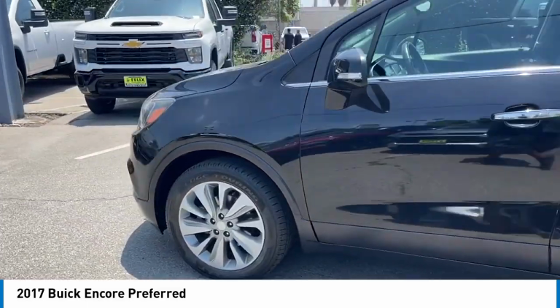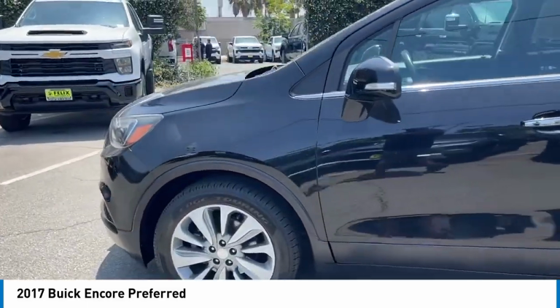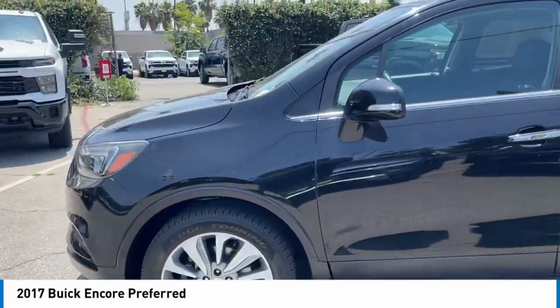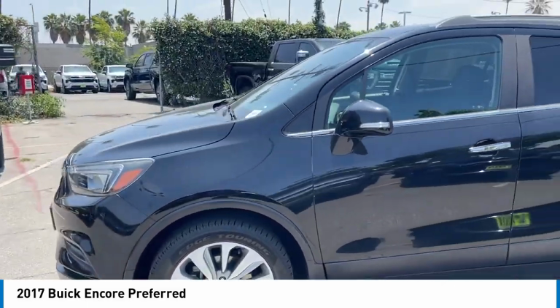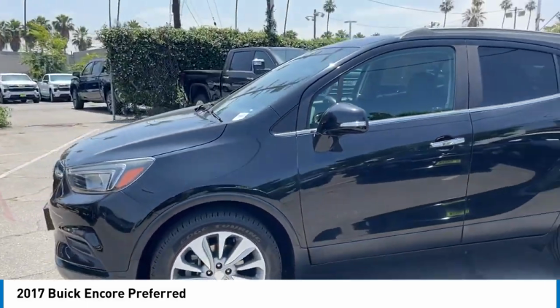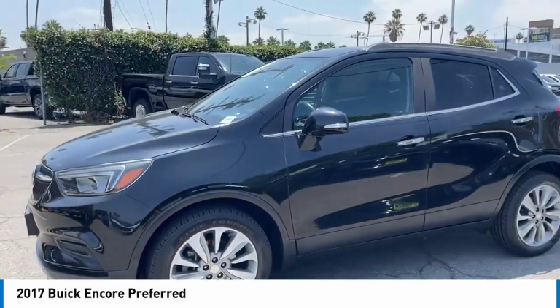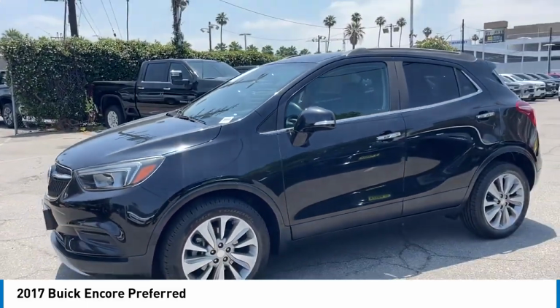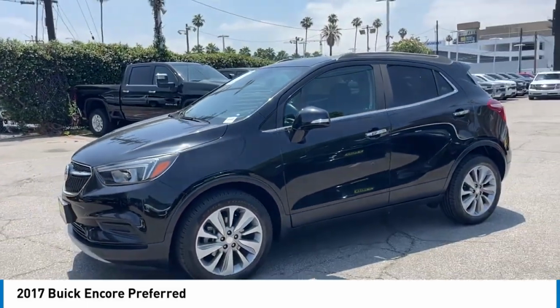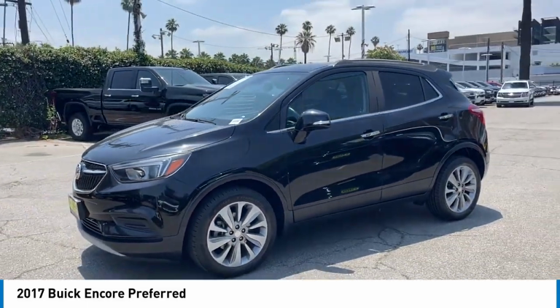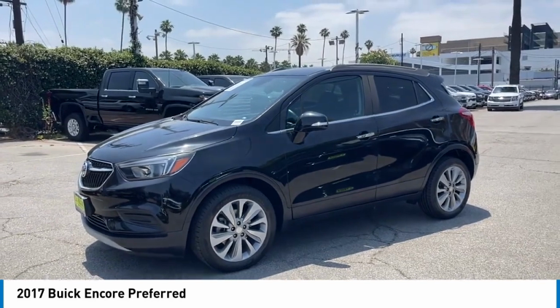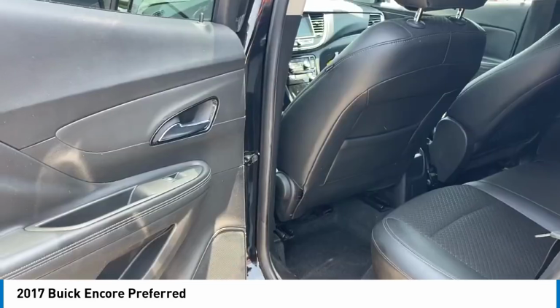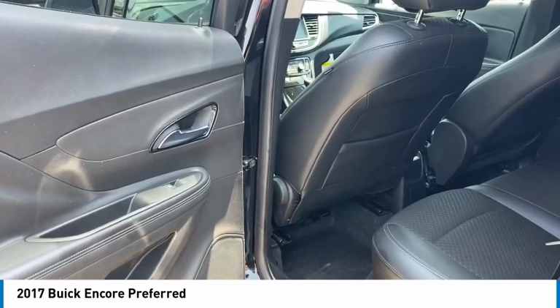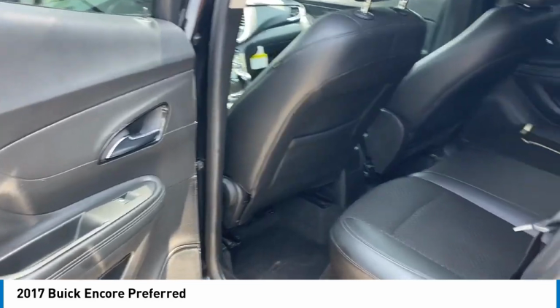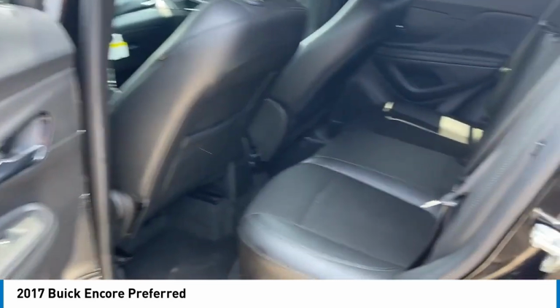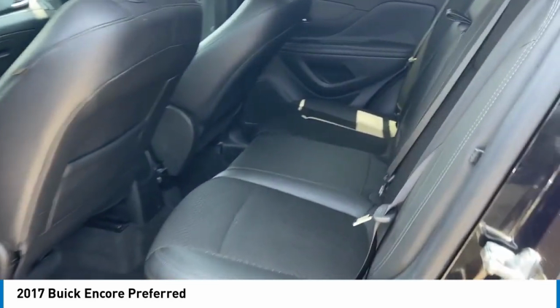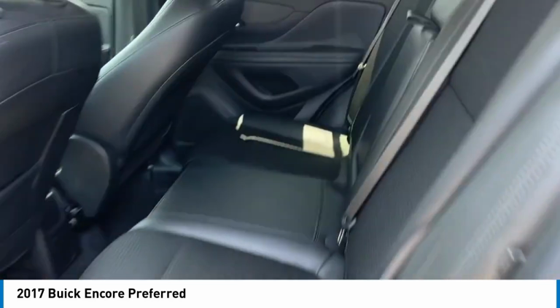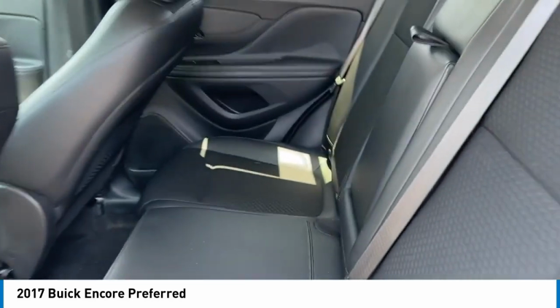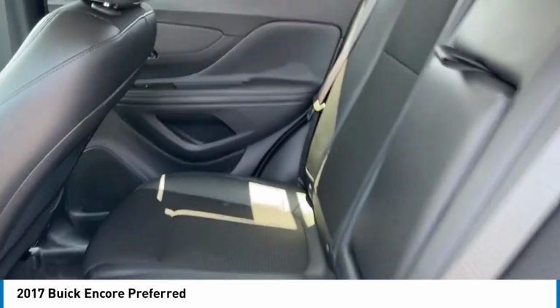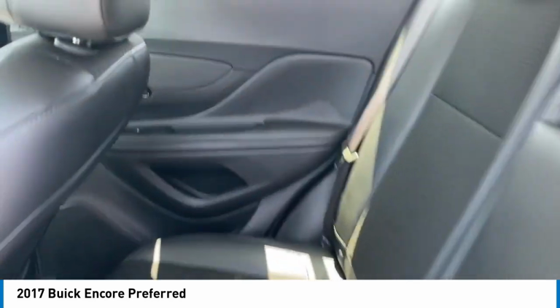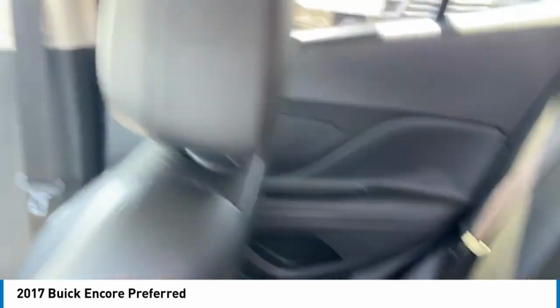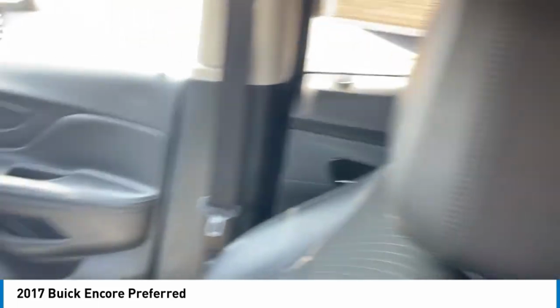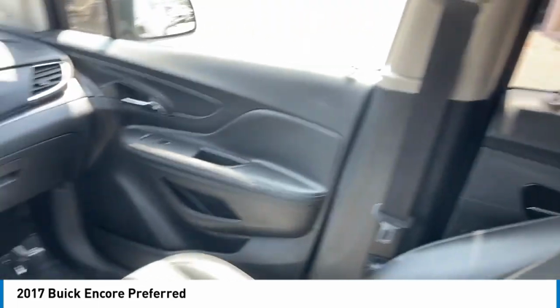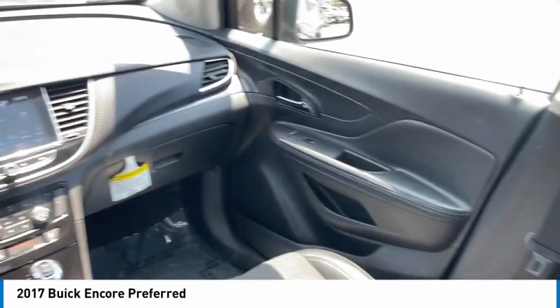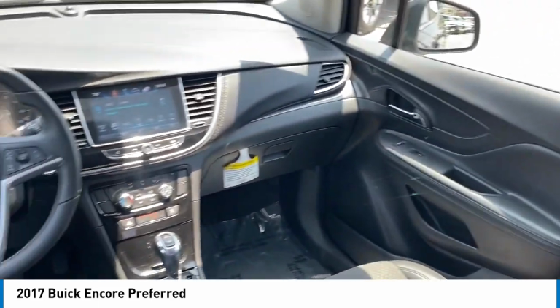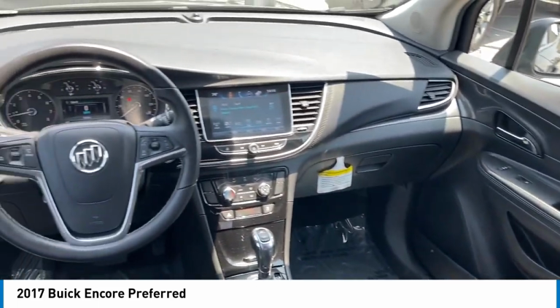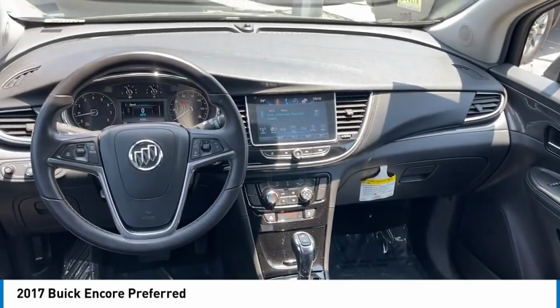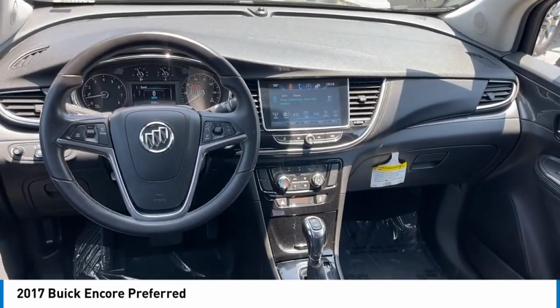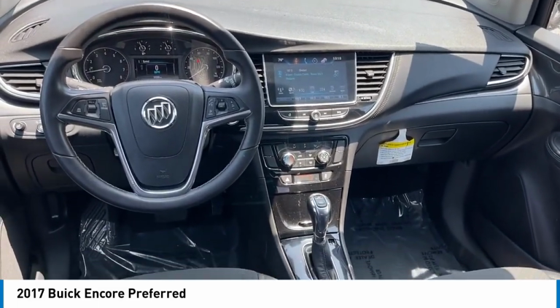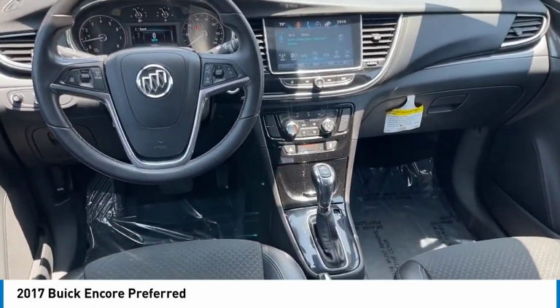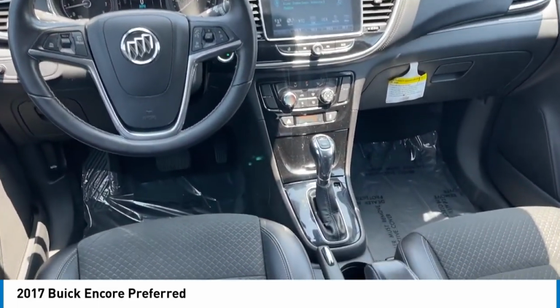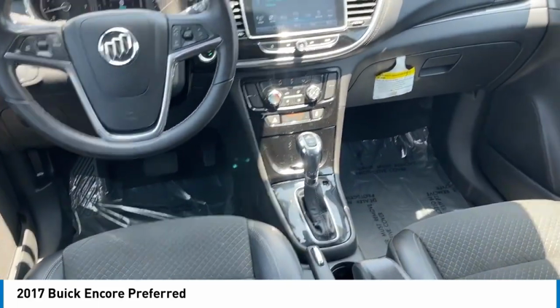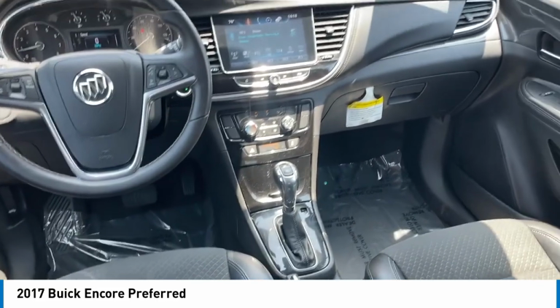Here are some of this vehicle's great options: aluminum wheels, heated side mirrors, traction control, daytime running lights, remote keyless entry, front wheel drive, mirror memory, security system, cruise control, and child safety locks.